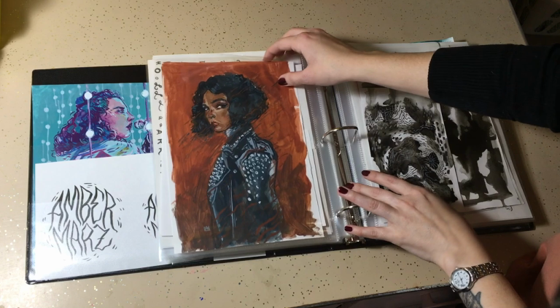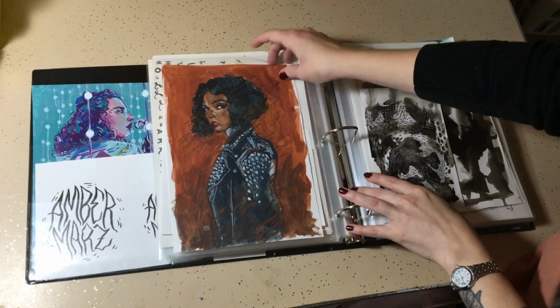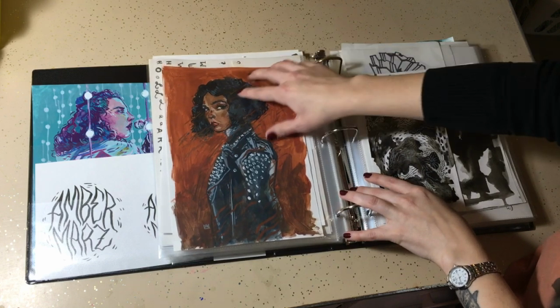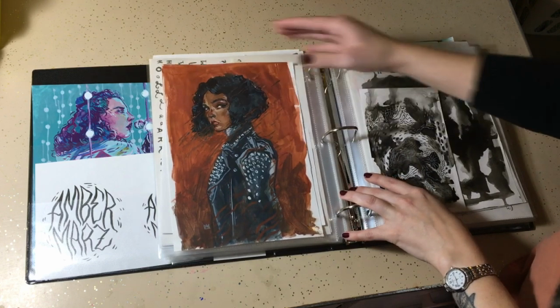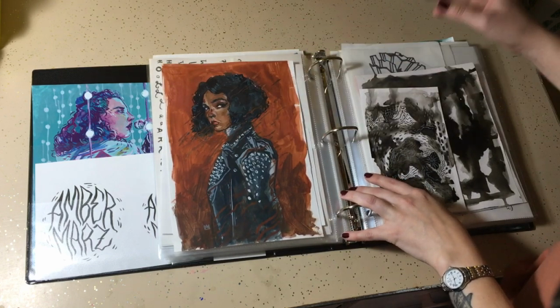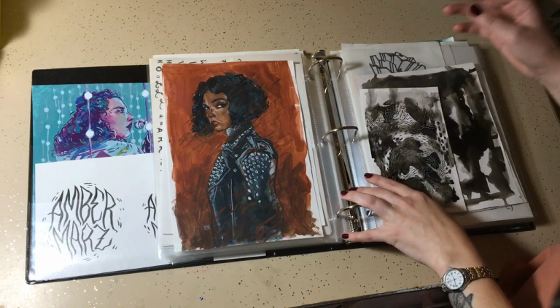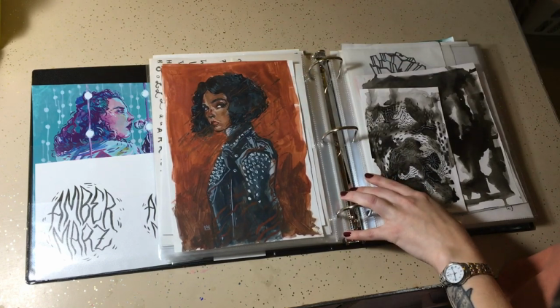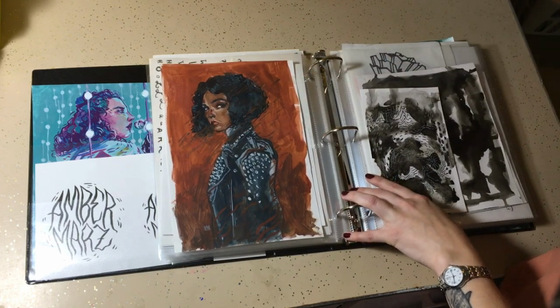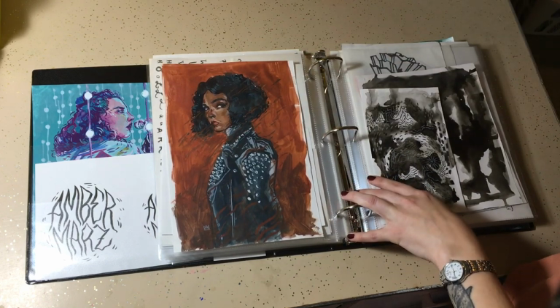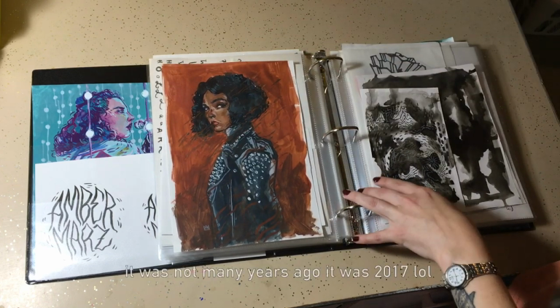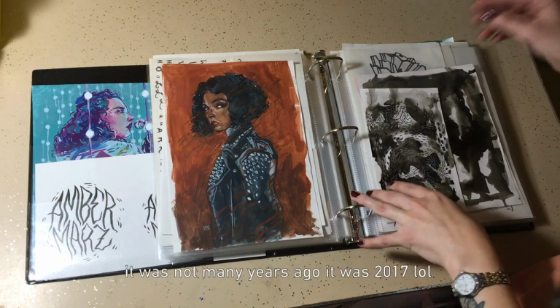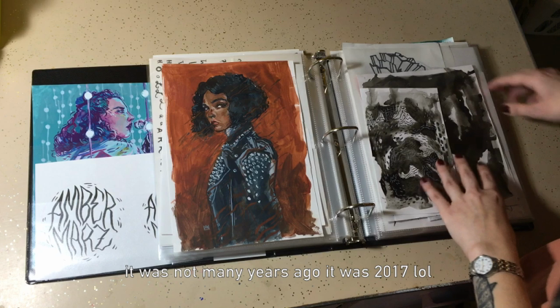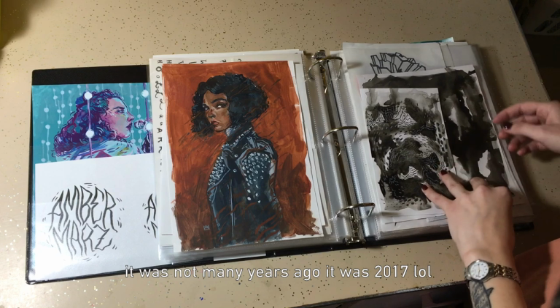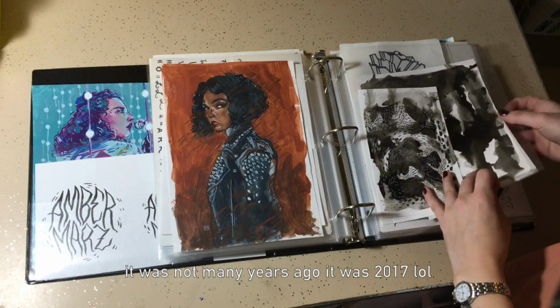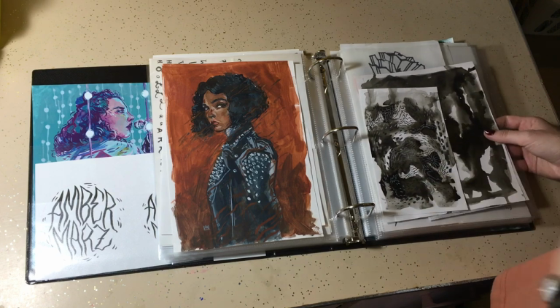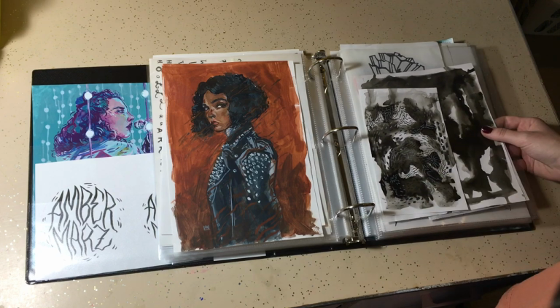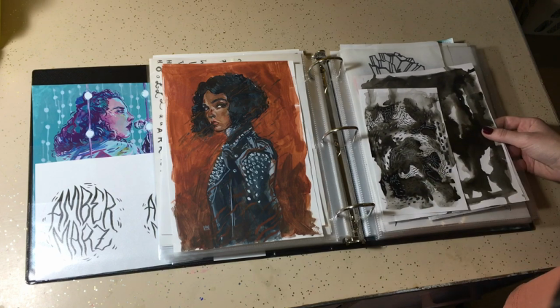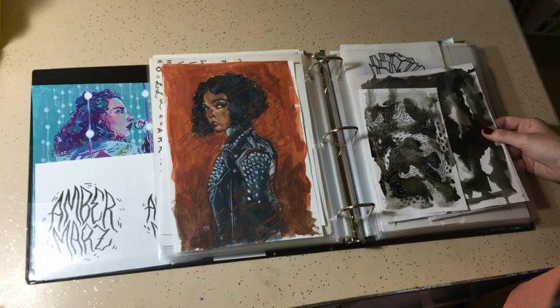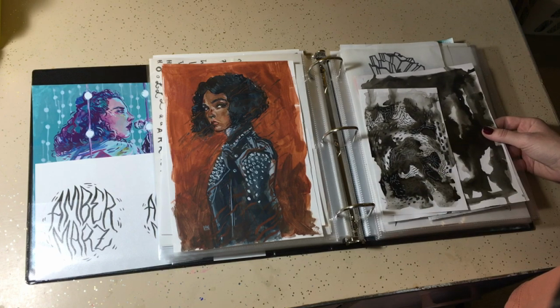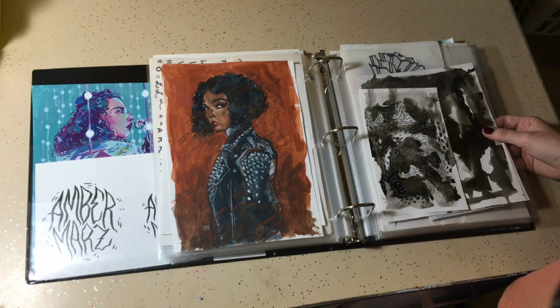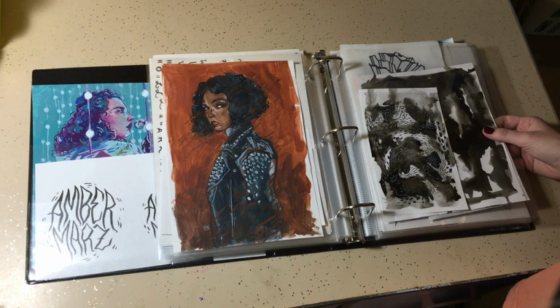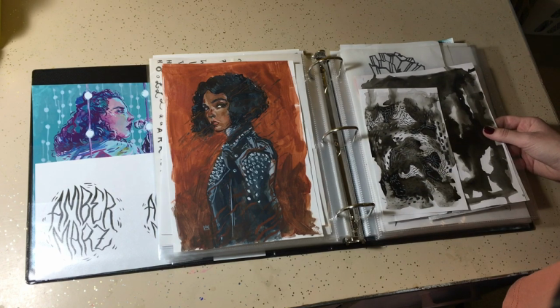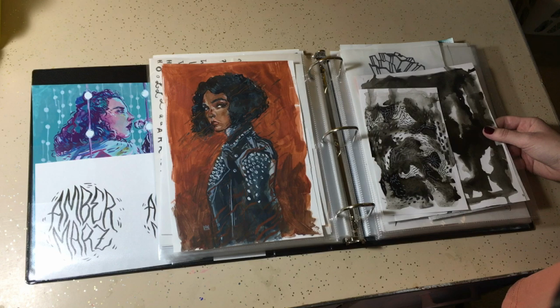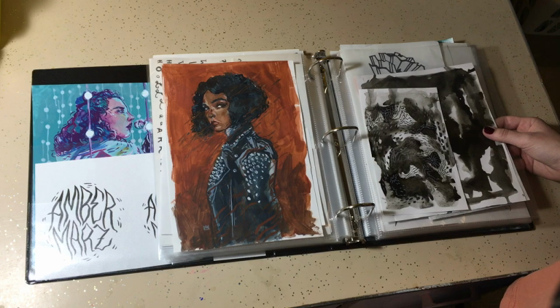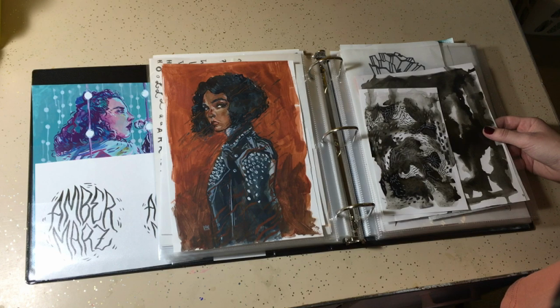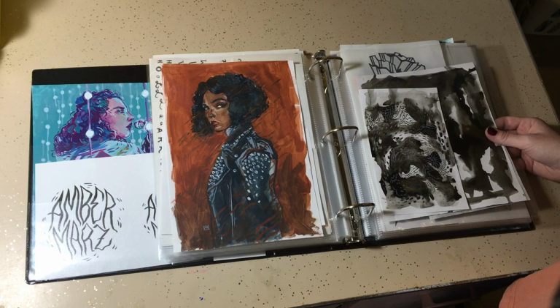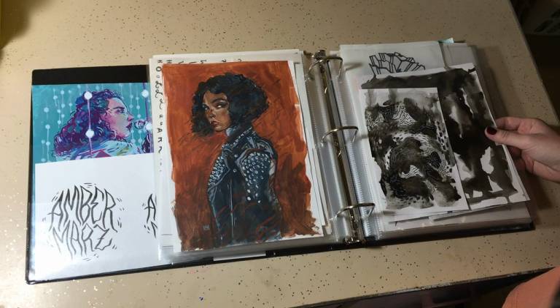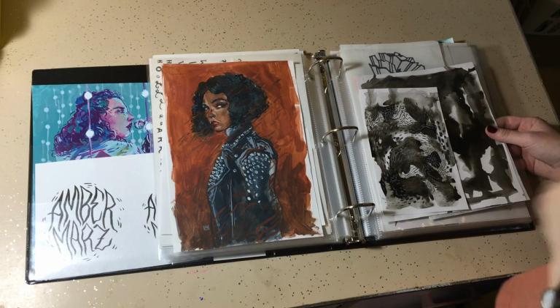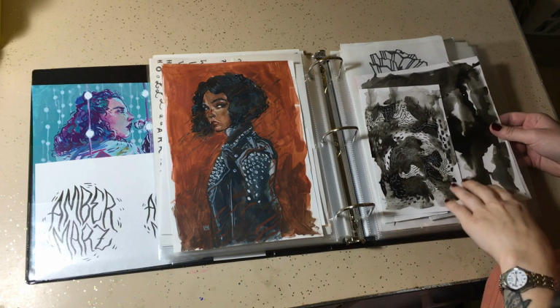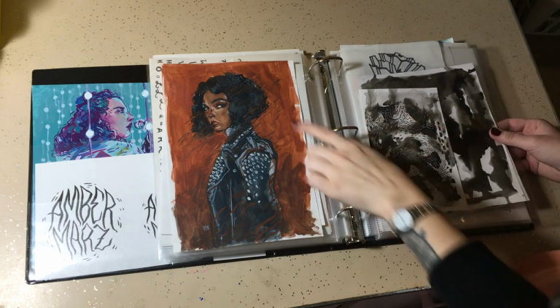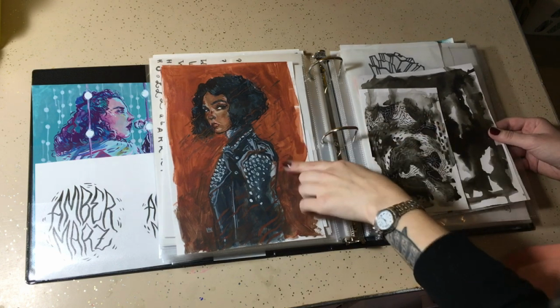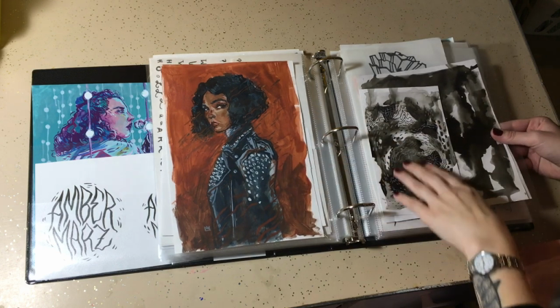This is a gouache painting from many years ago. I don't remember how long ago it was, but when I was really getting into gouache — I still really love gouache, but I don't use it as much — I still love this painting.